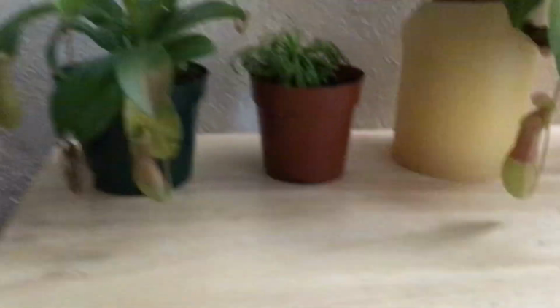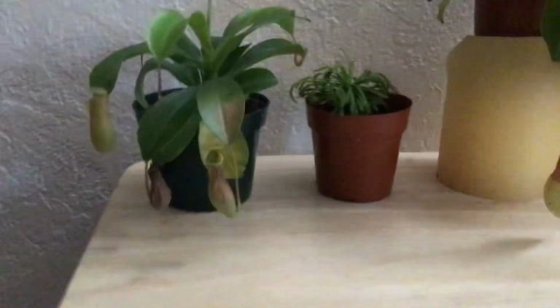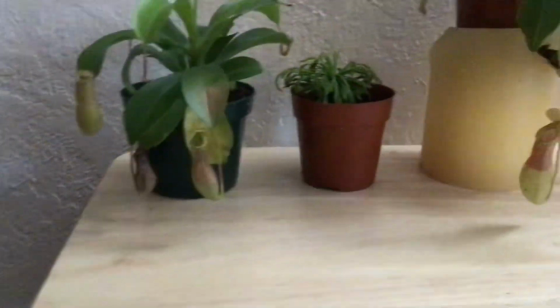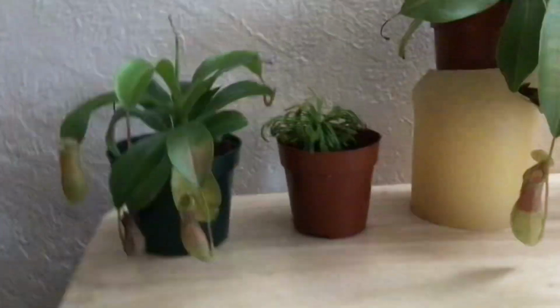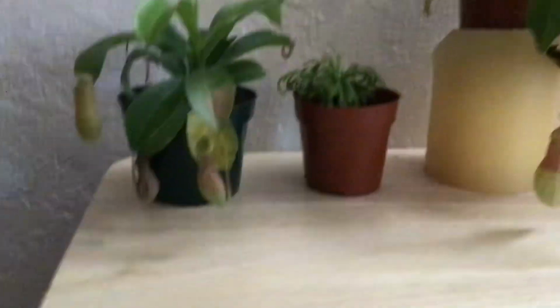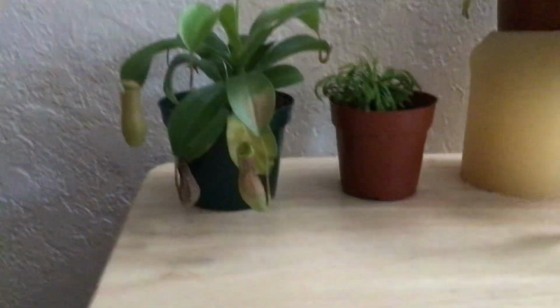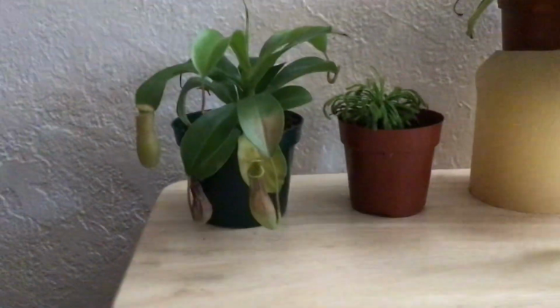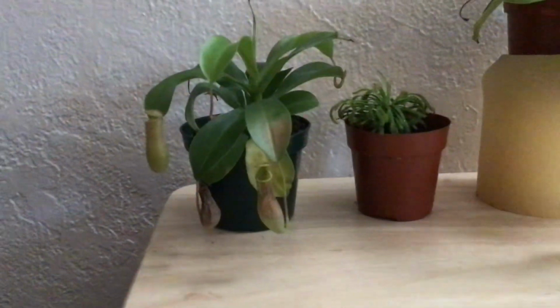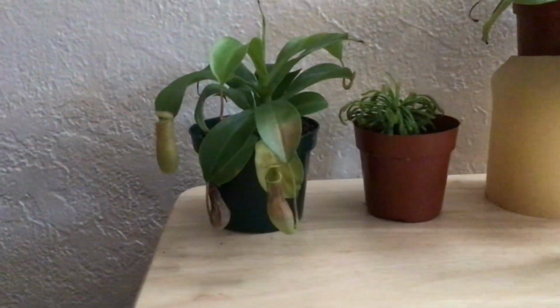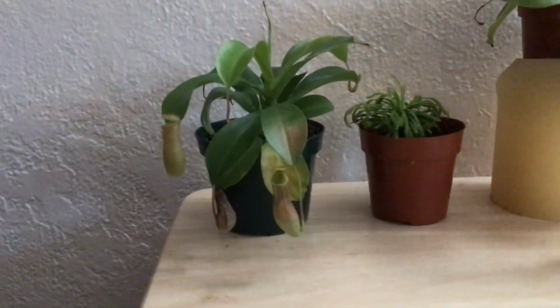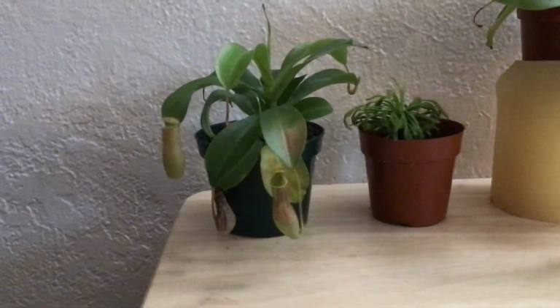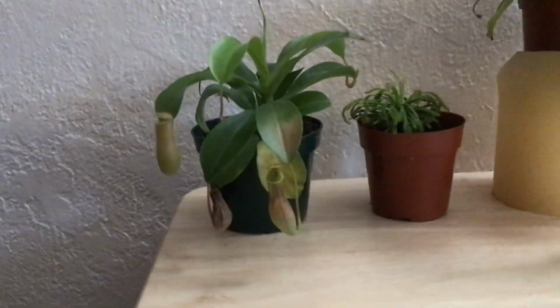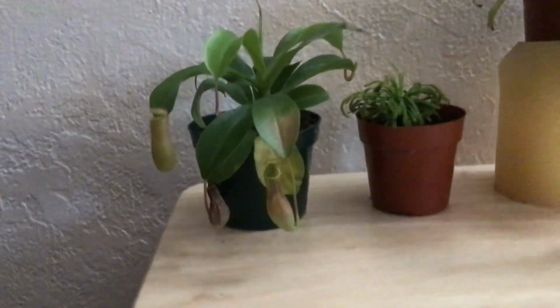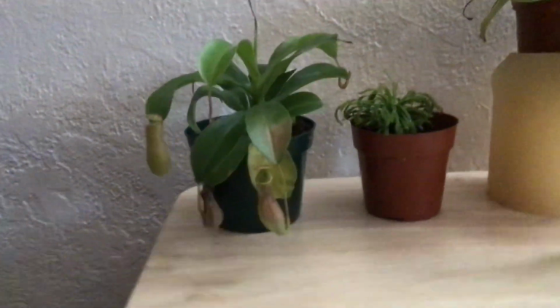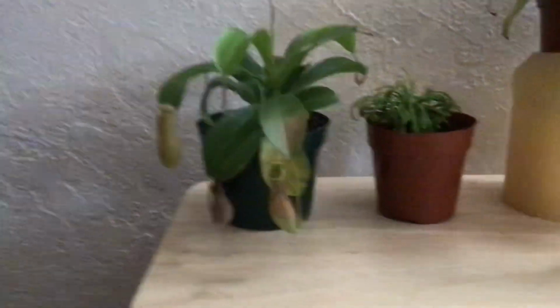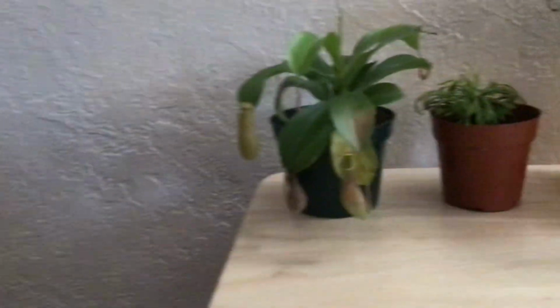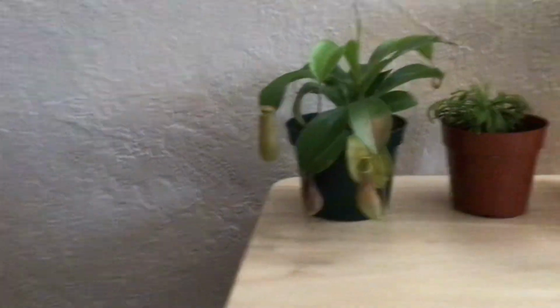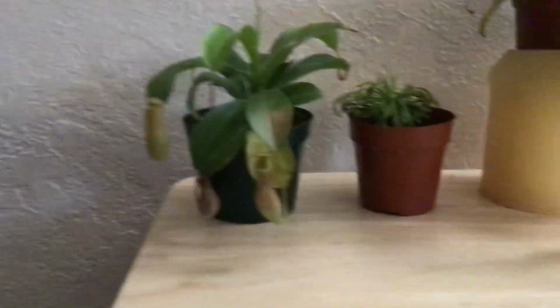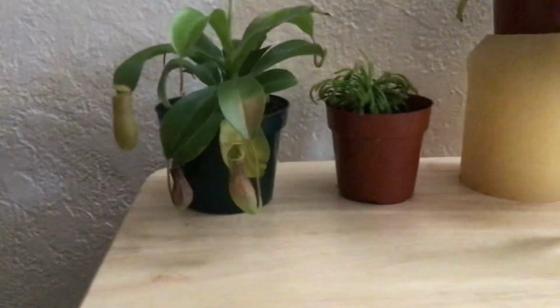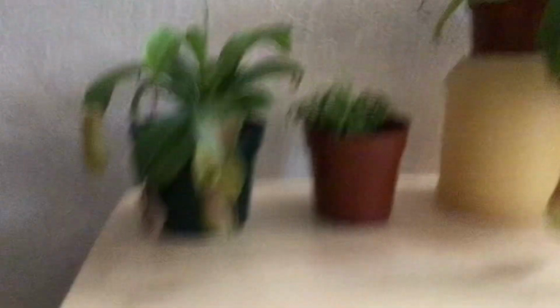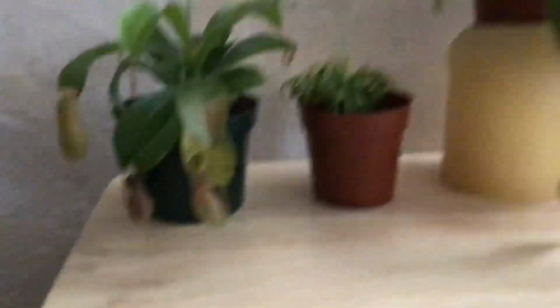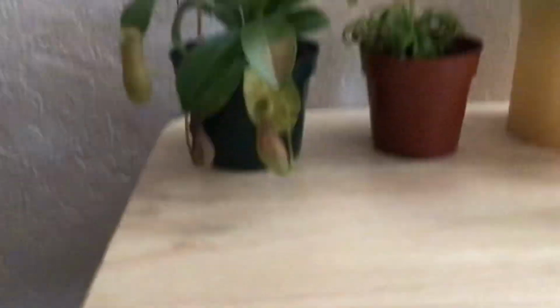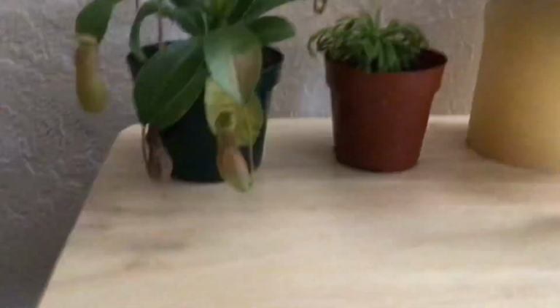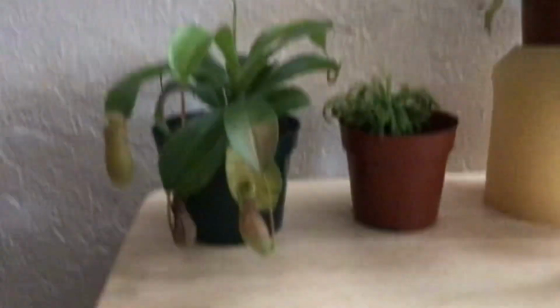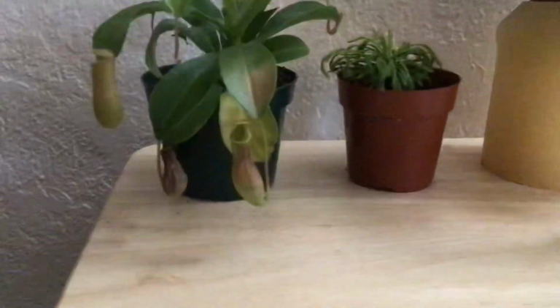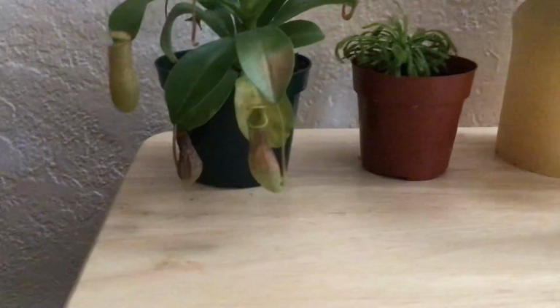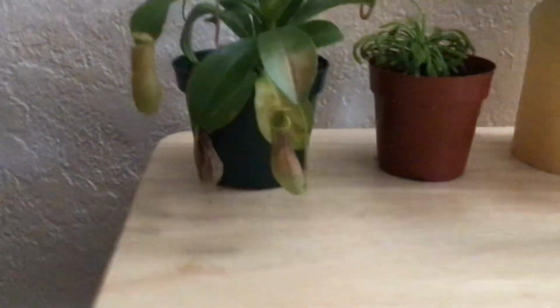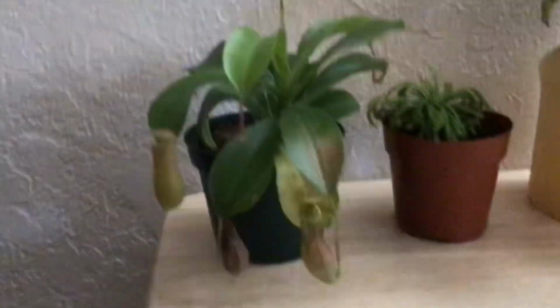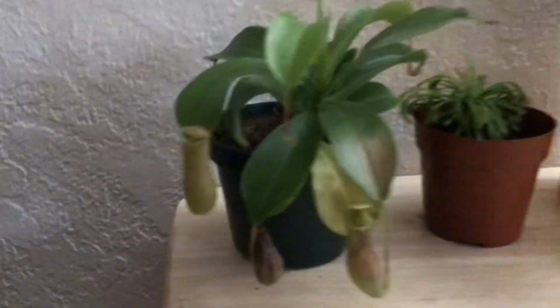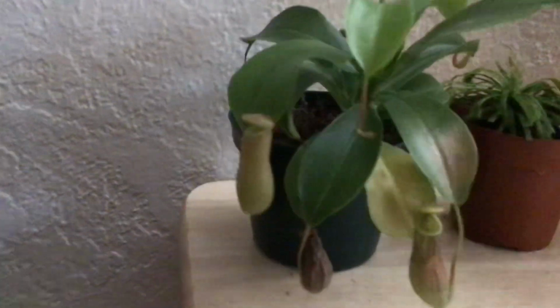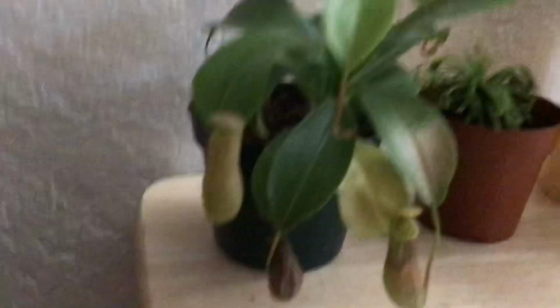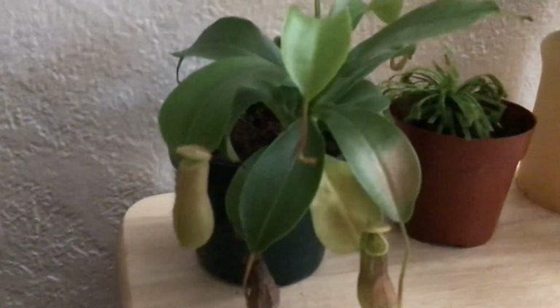So winter time, sadly, my Venus flytraps died. But my pitchers had survived.